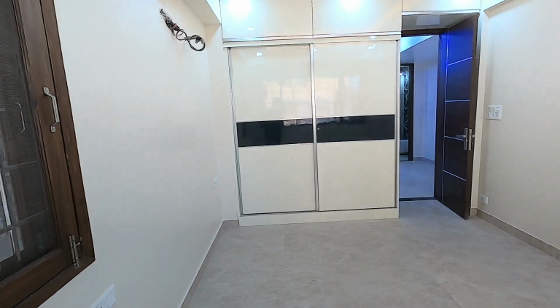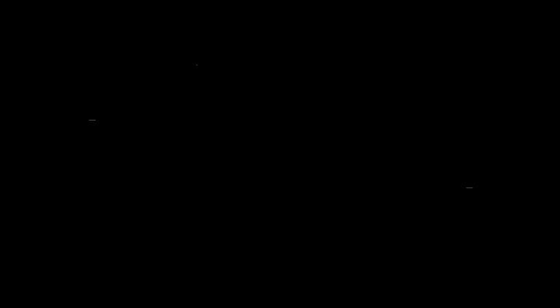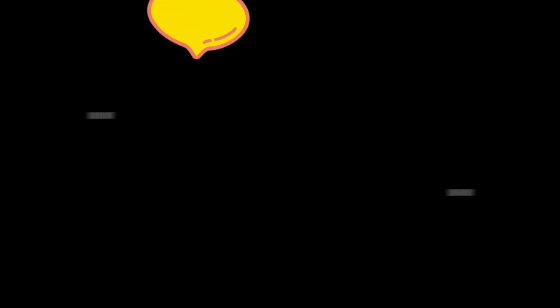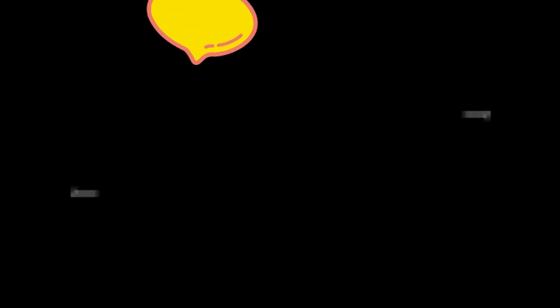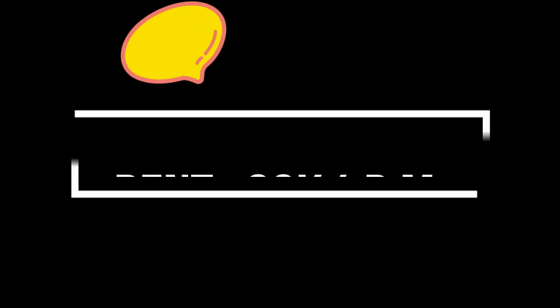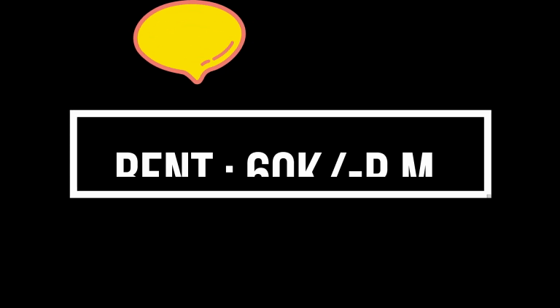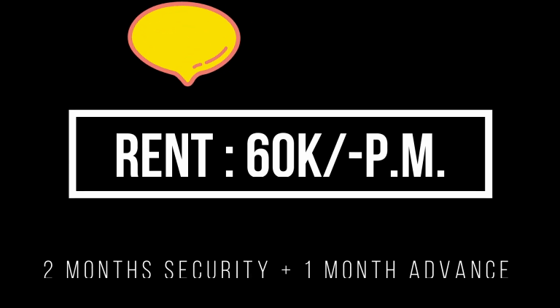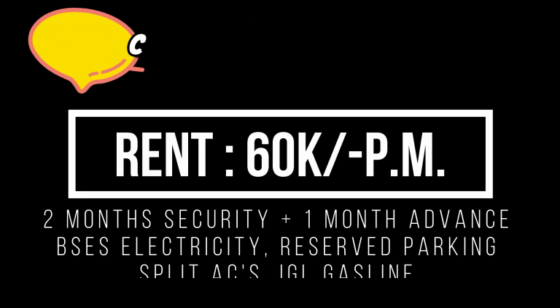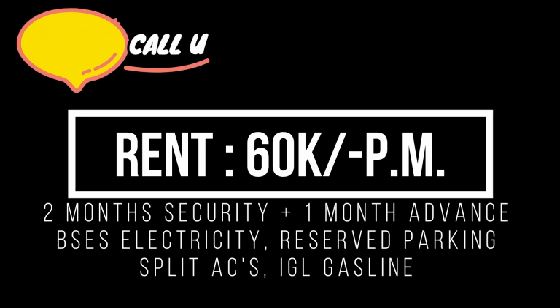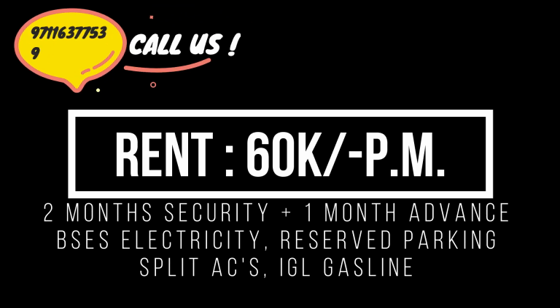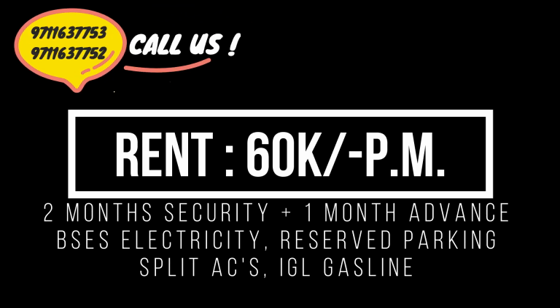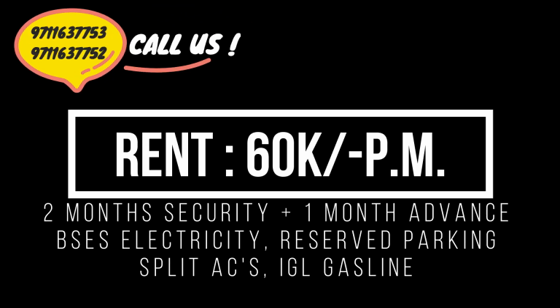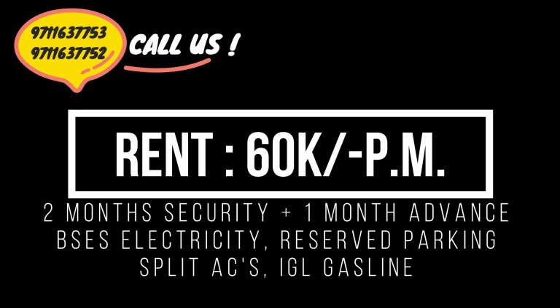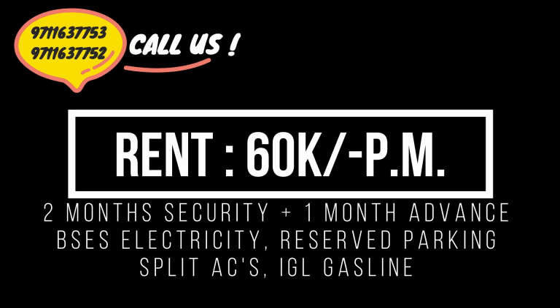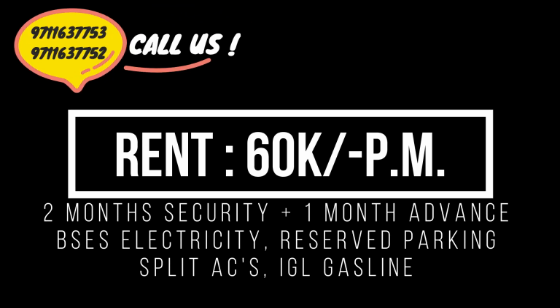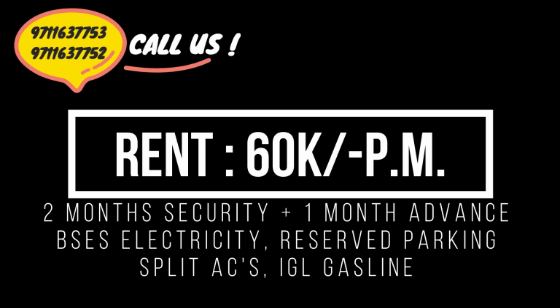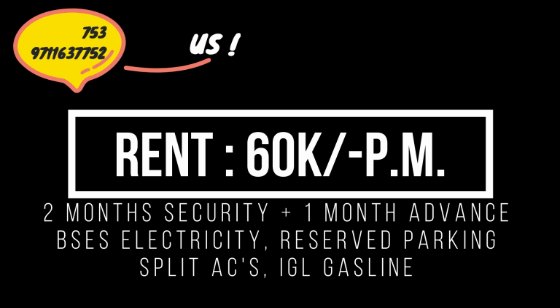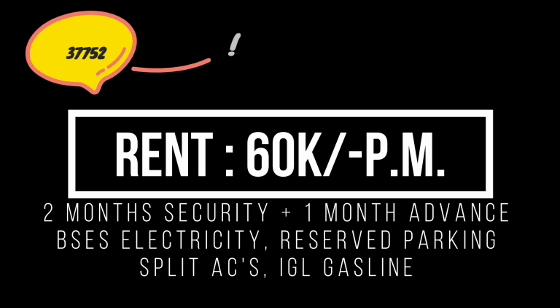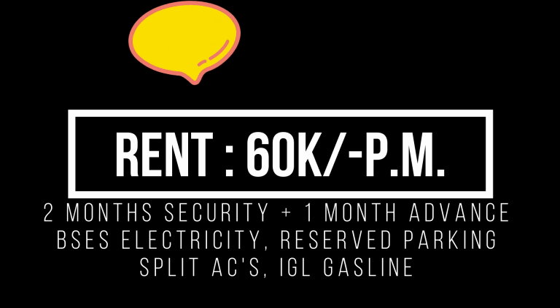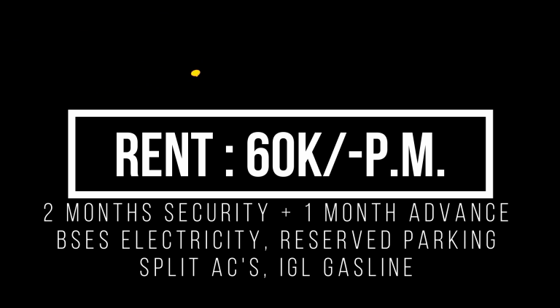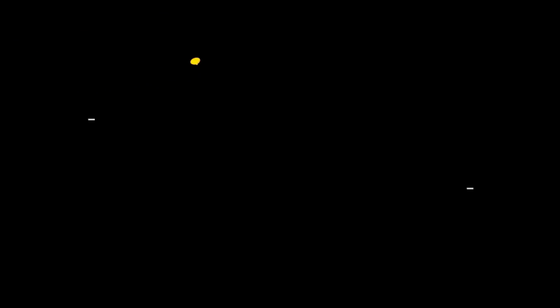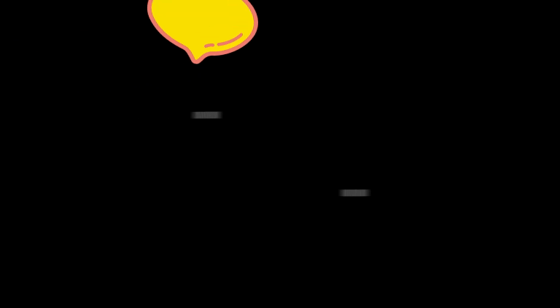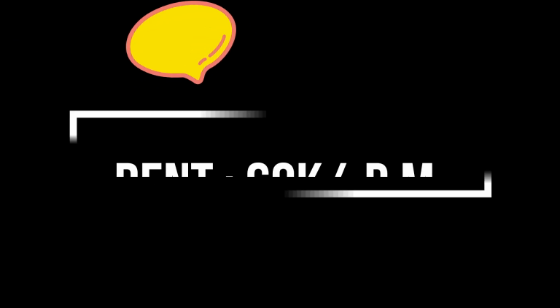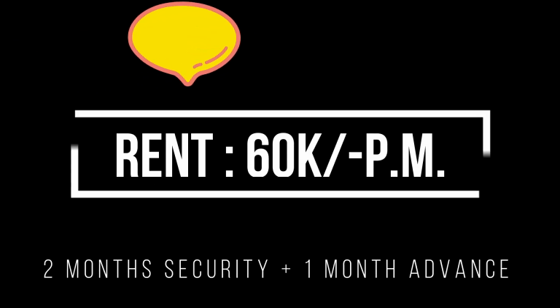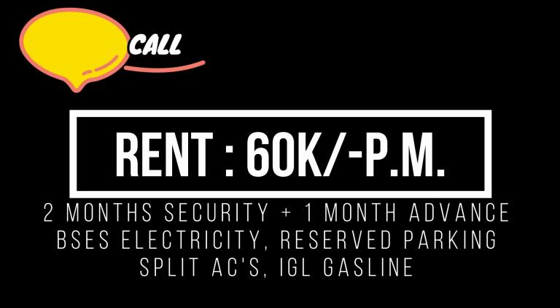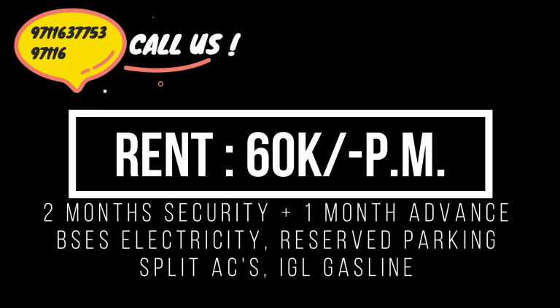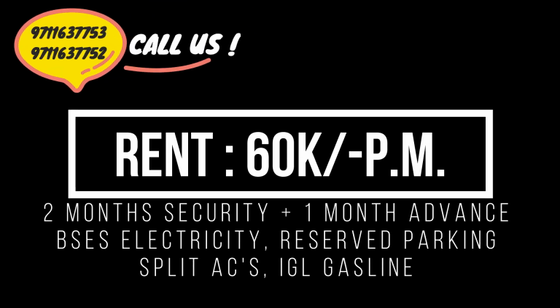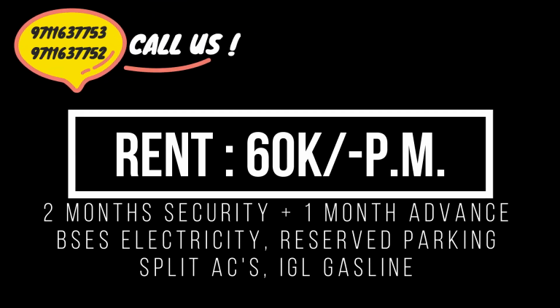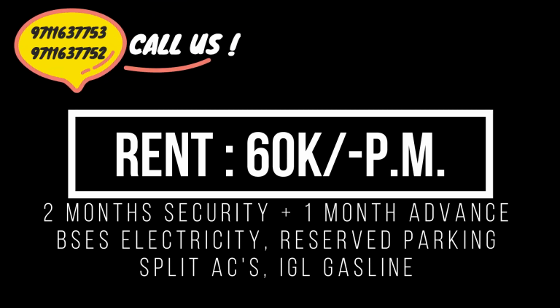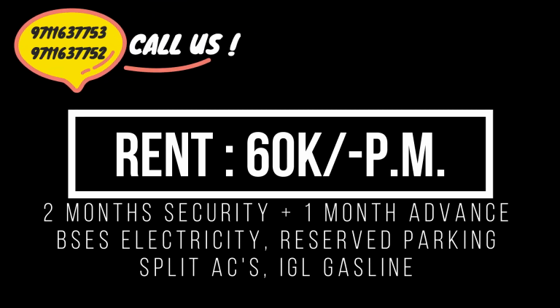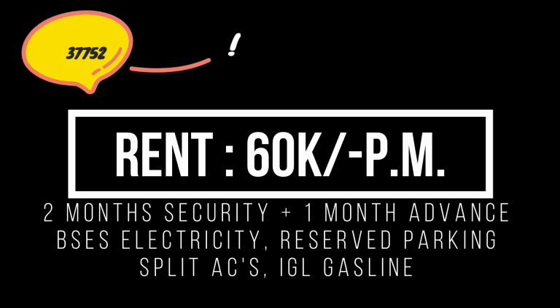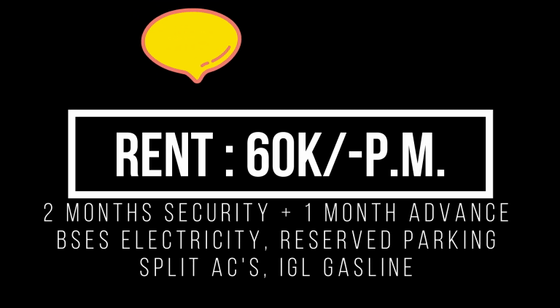The asking rent of this property is 60,000 per month. For a site visit and for any other queries, do contact us on the numbers given below.